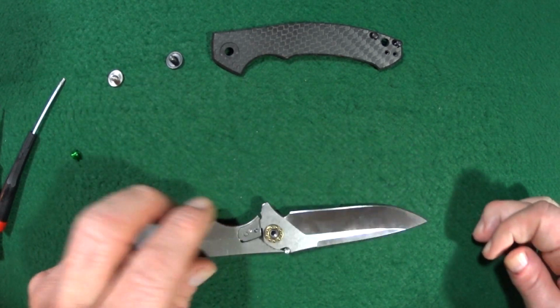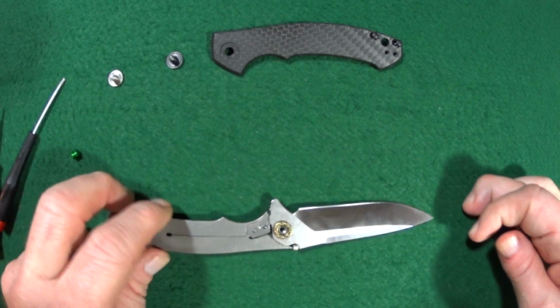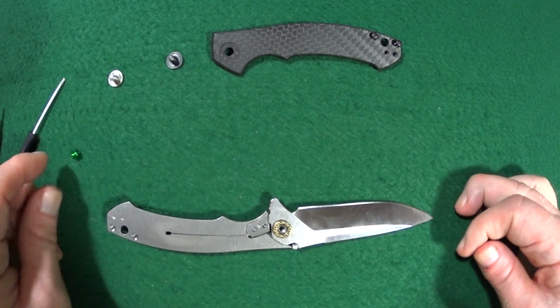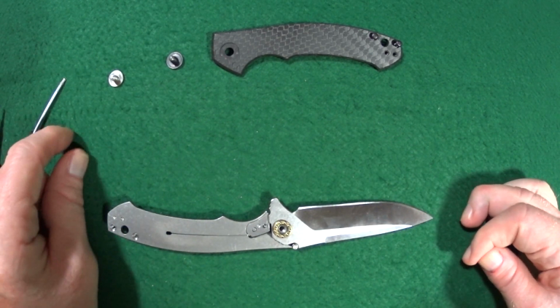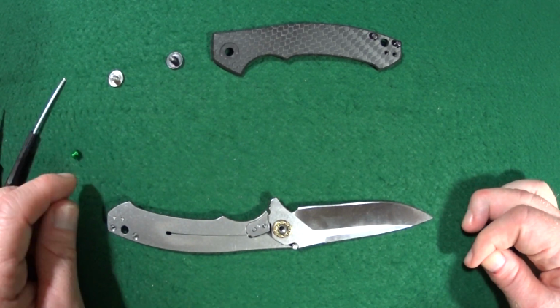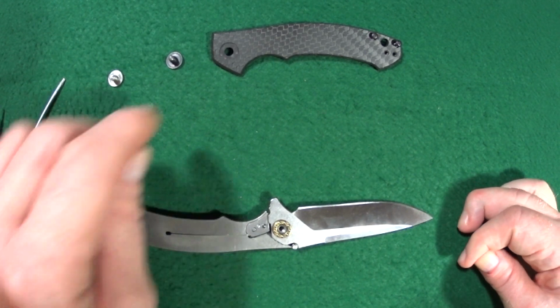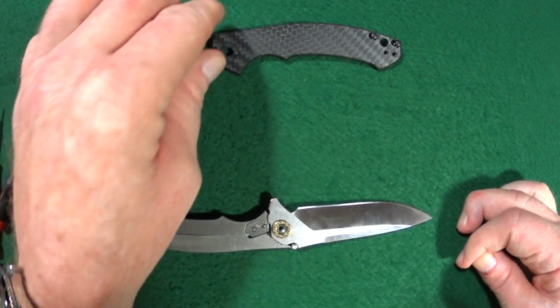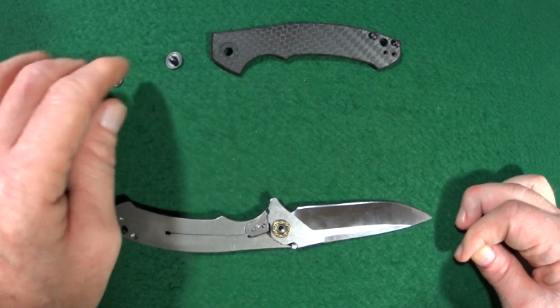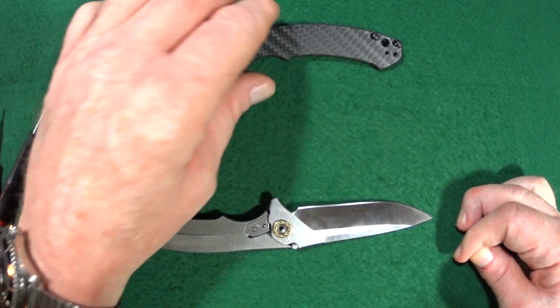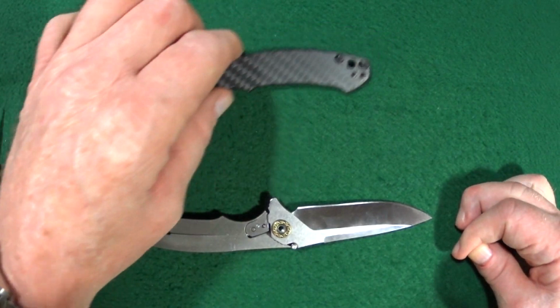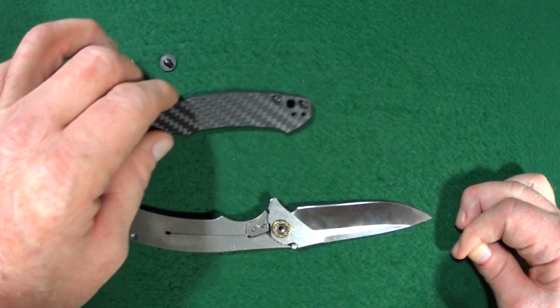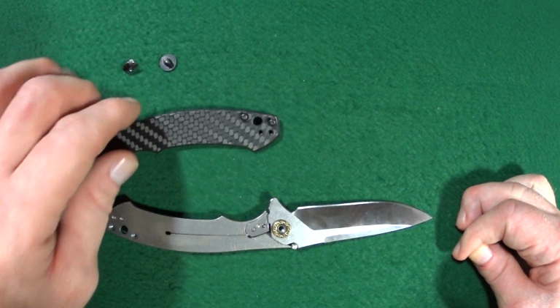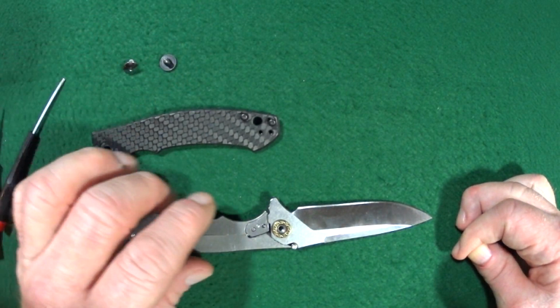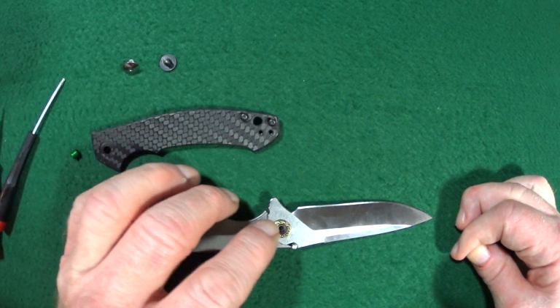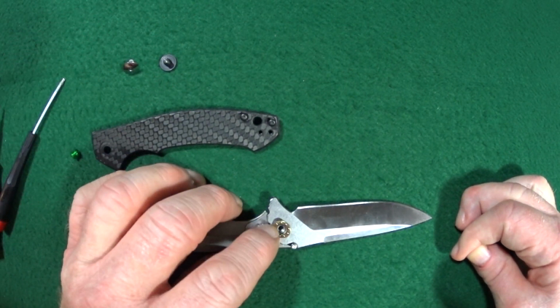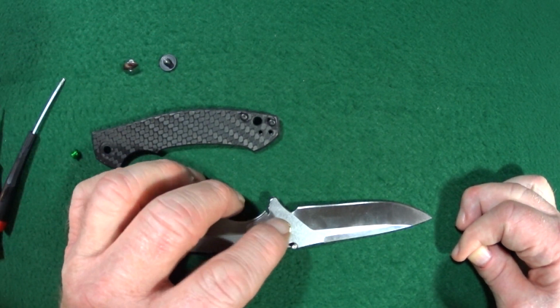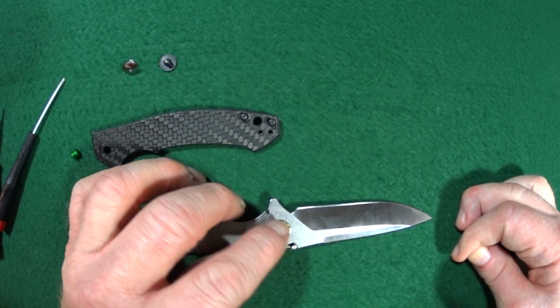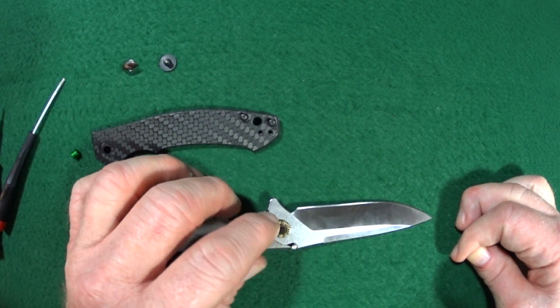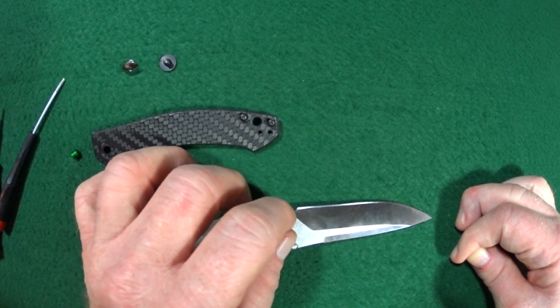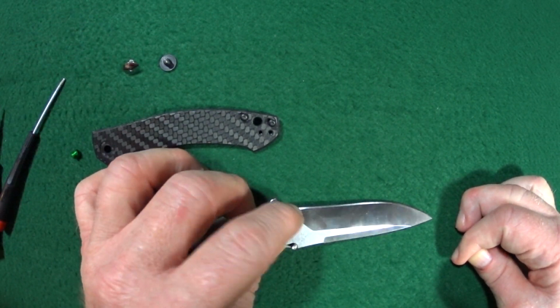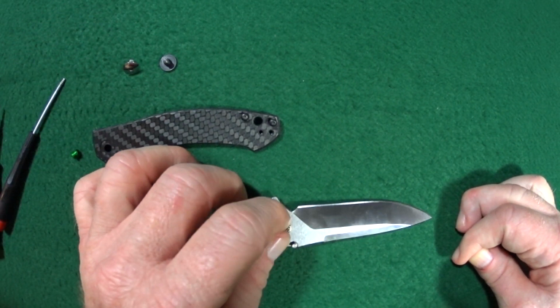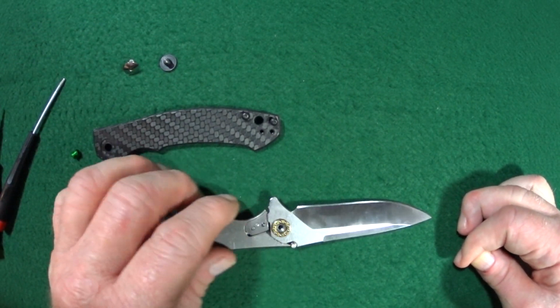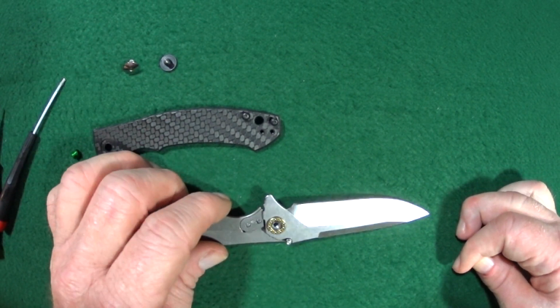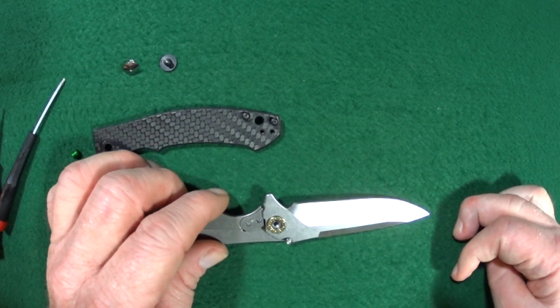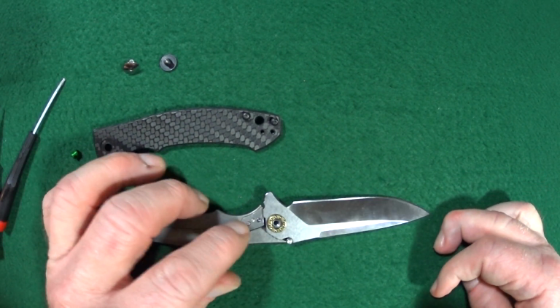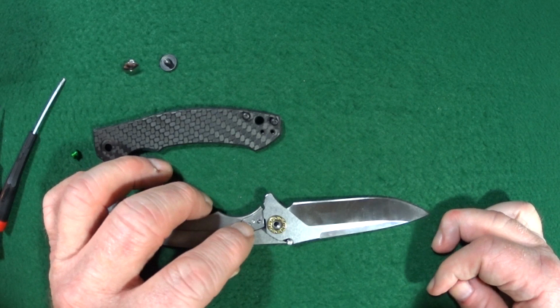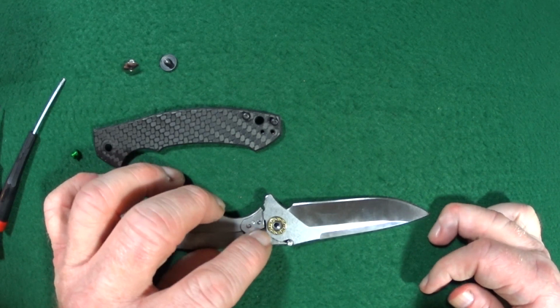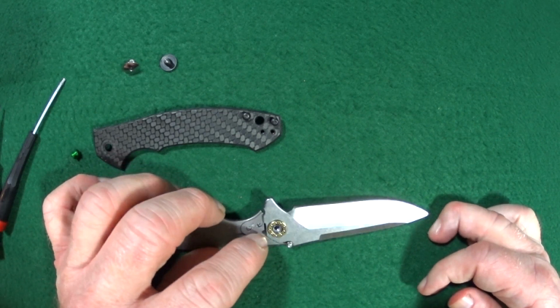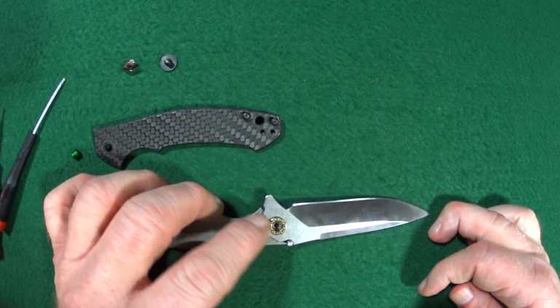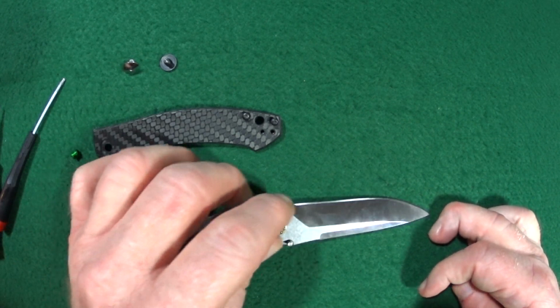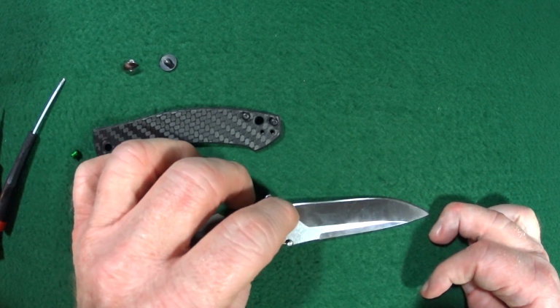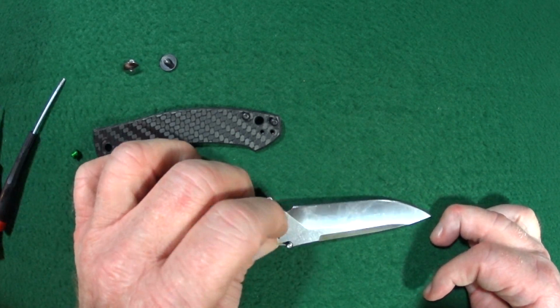Let's go ahead and start reassembly. There is like no dirt inside here at all — wow.